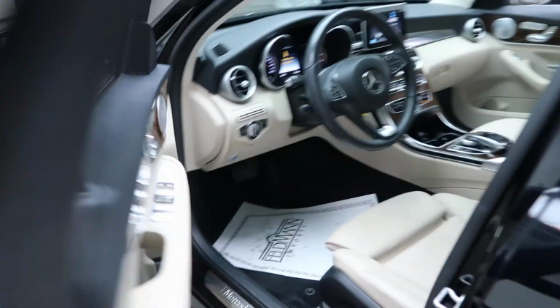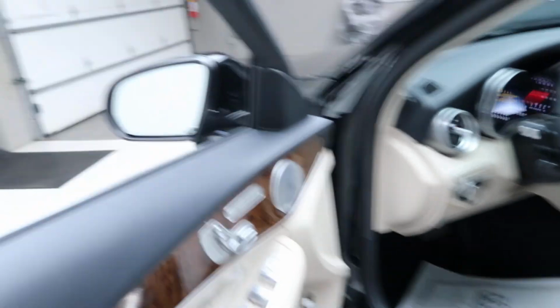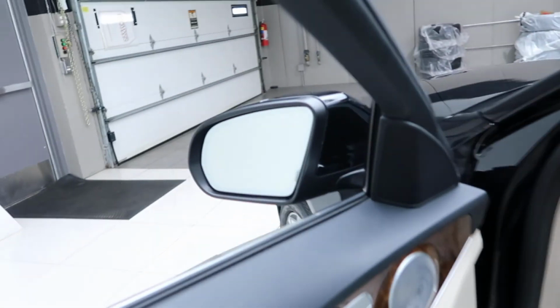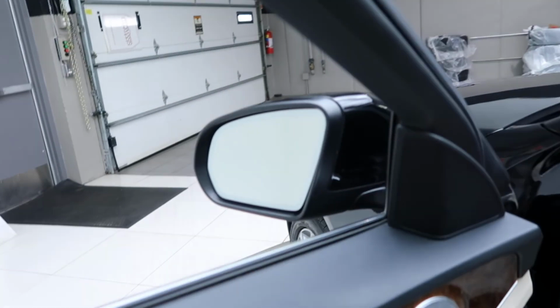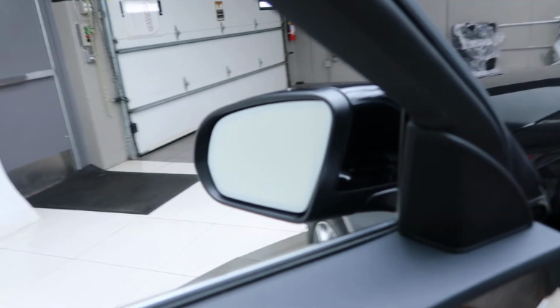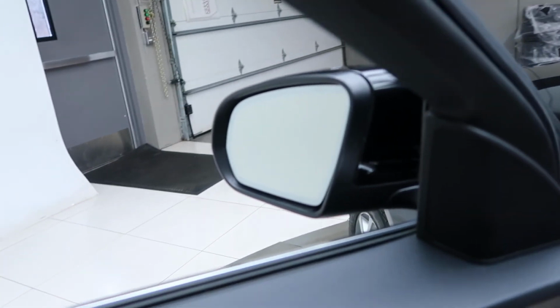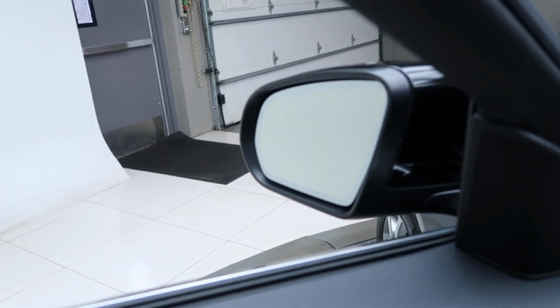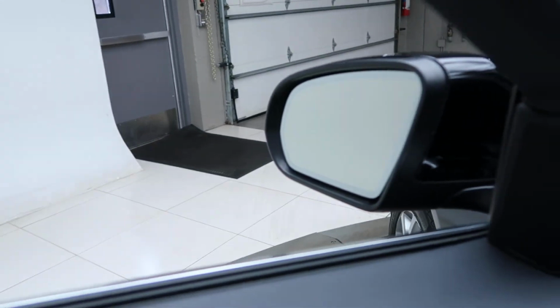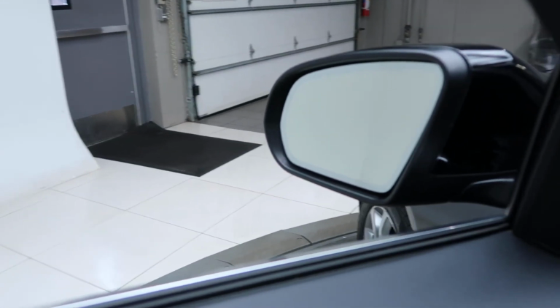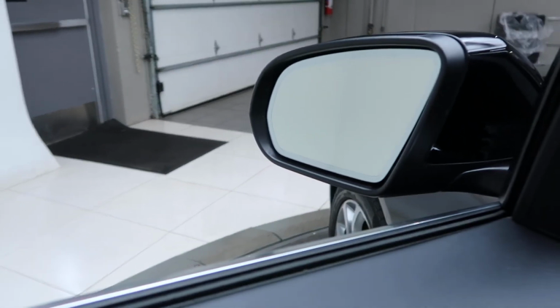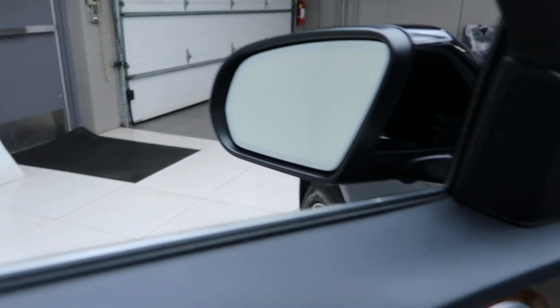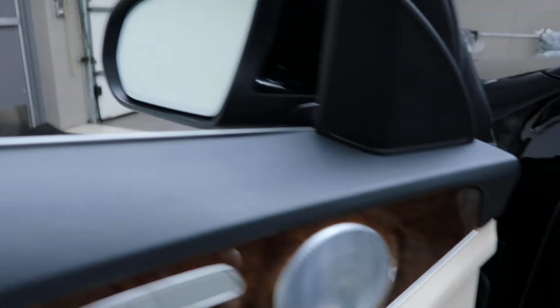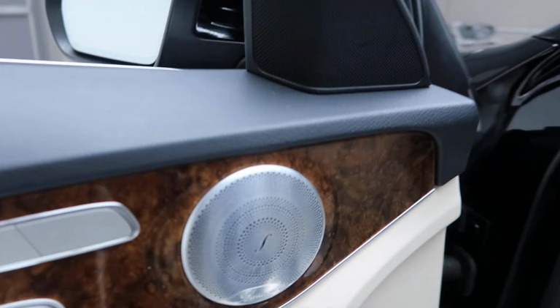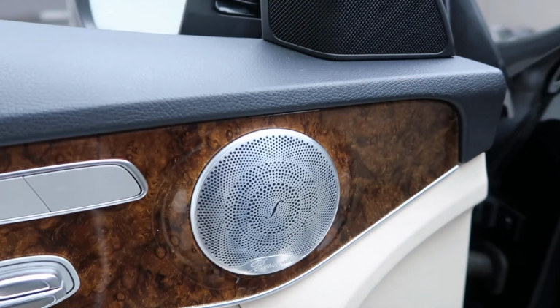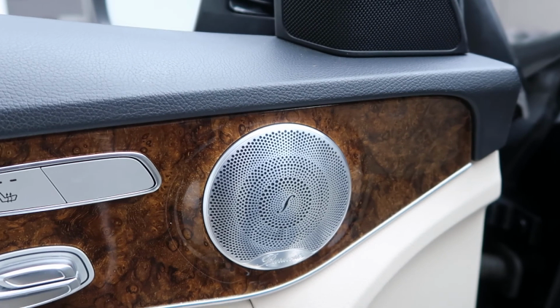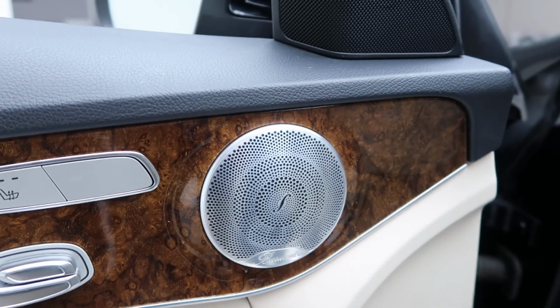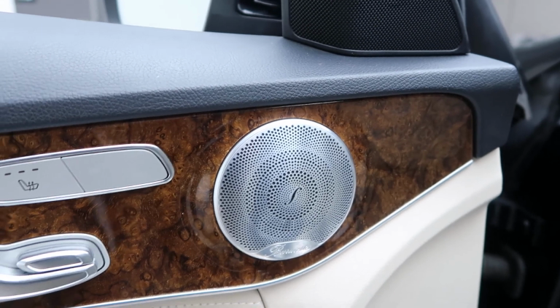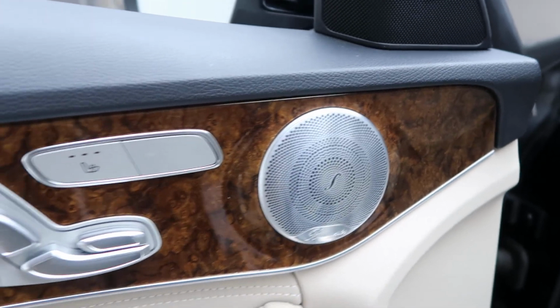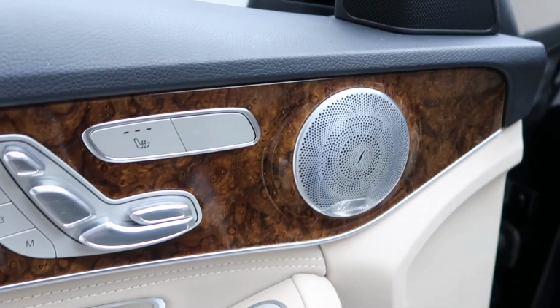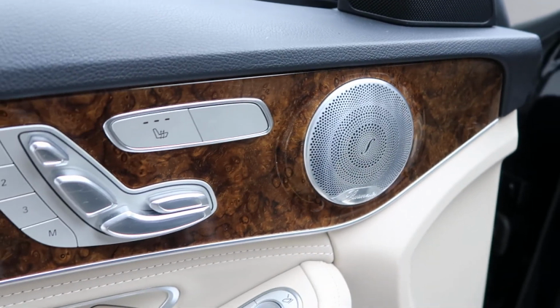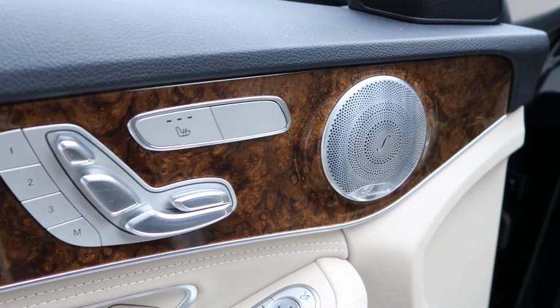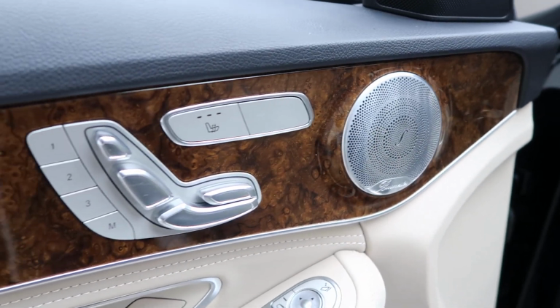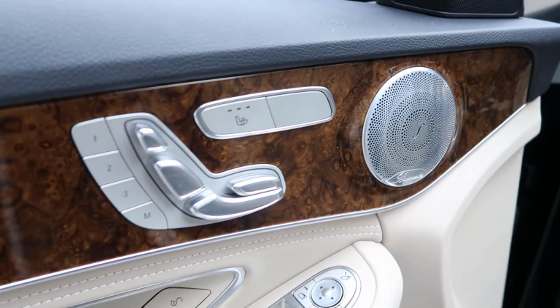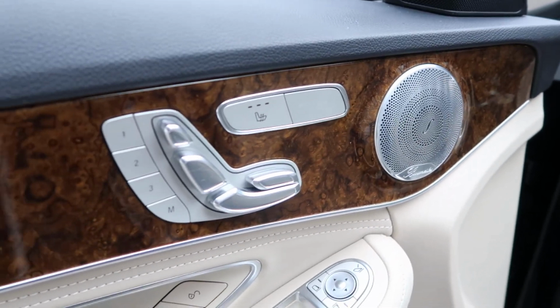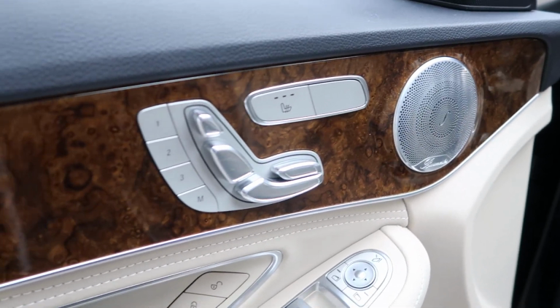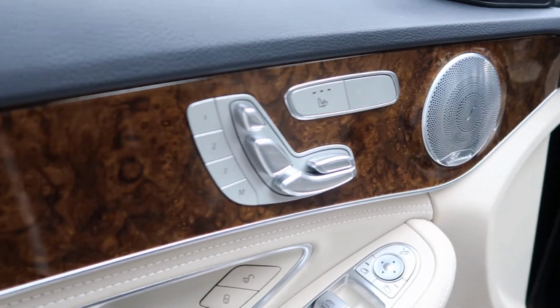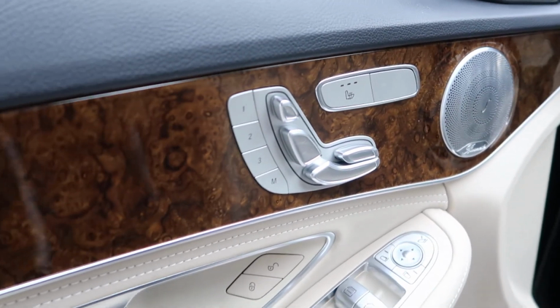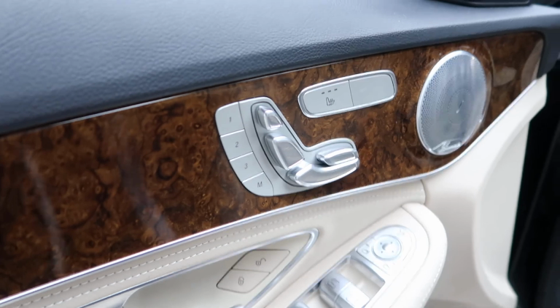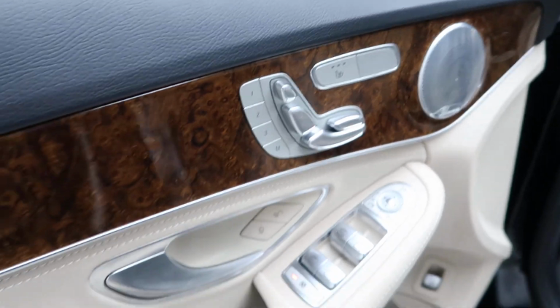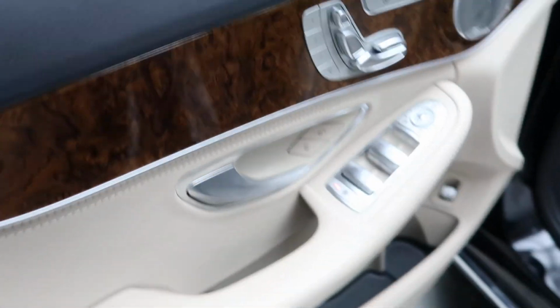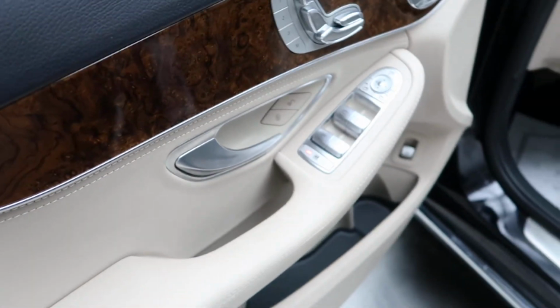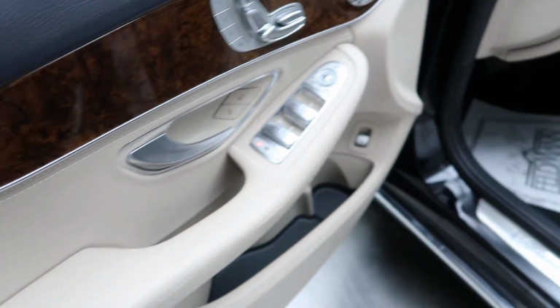This one does come with a Premium One Package which is going to give you blind spot assist, Burmester sound system, keyless go, a nice burl walnut trim, heated seats, memory seats, and power windows.